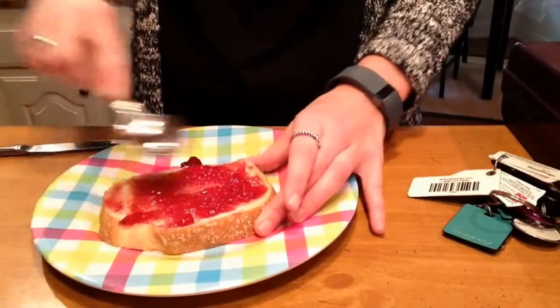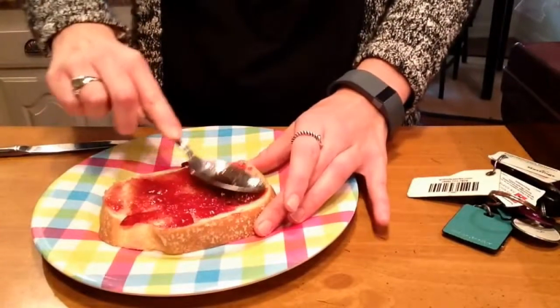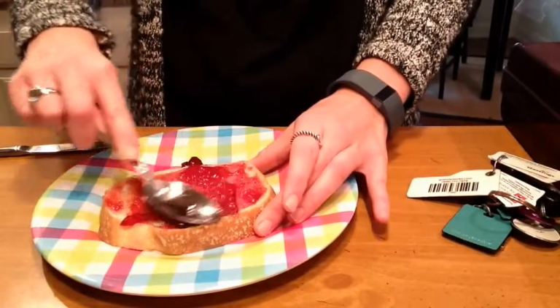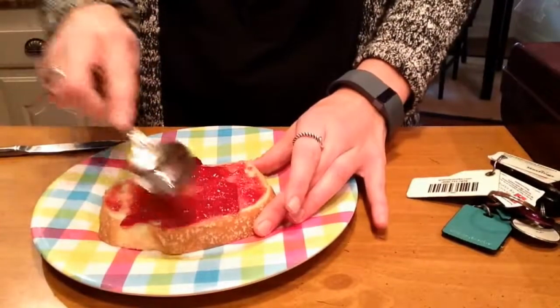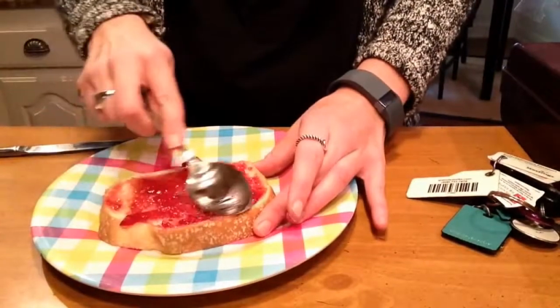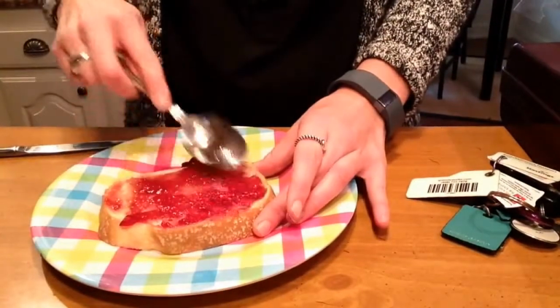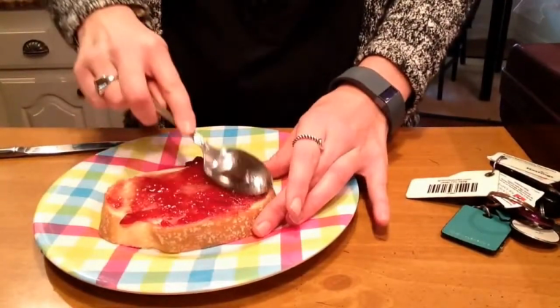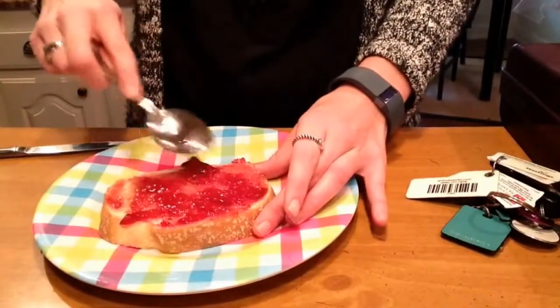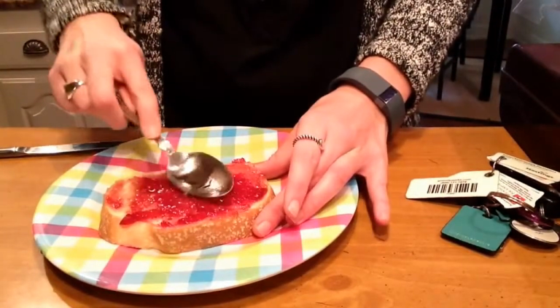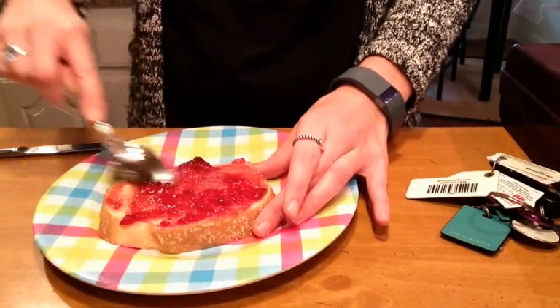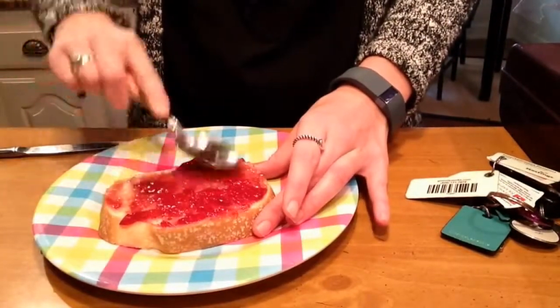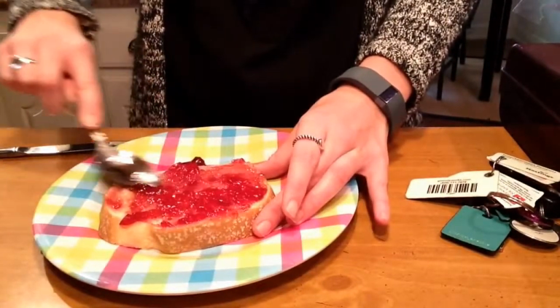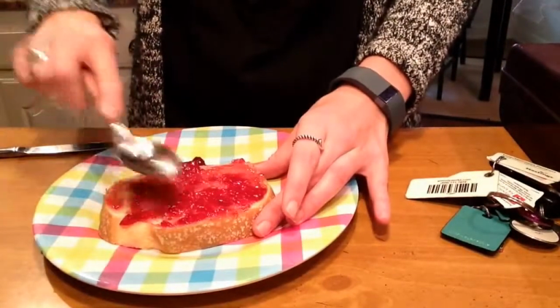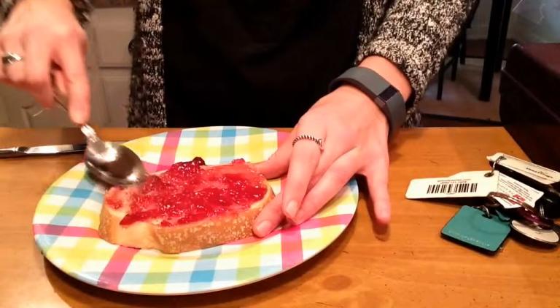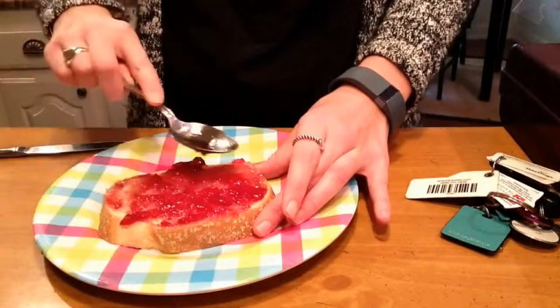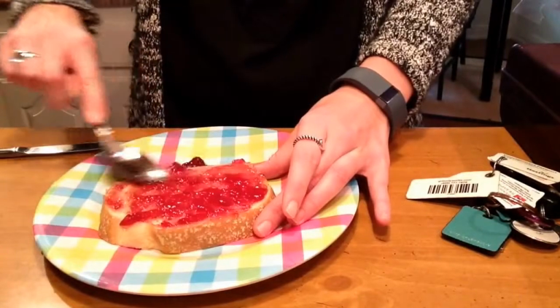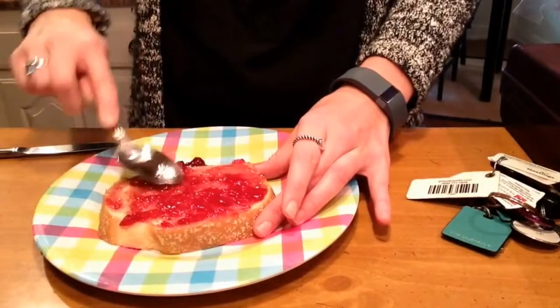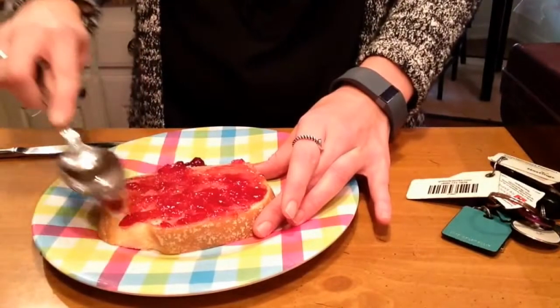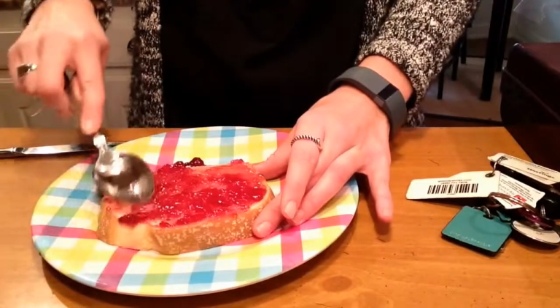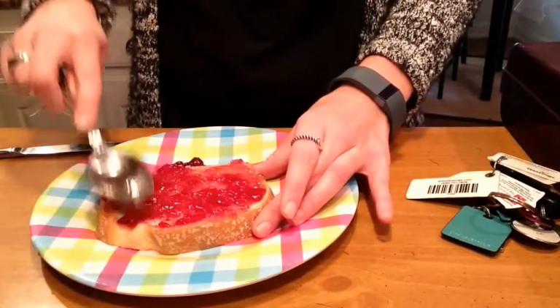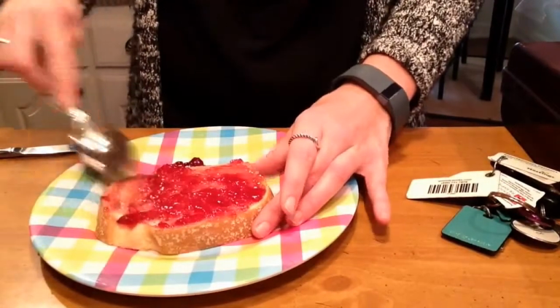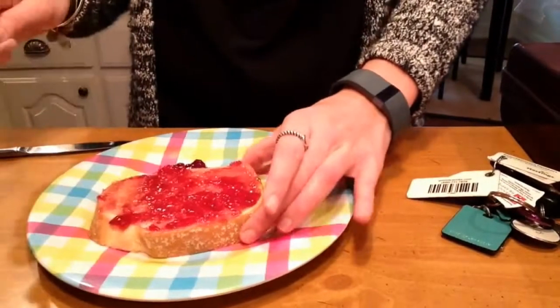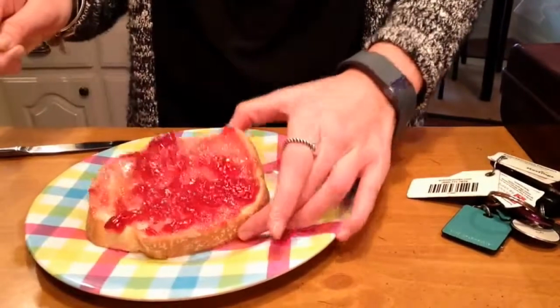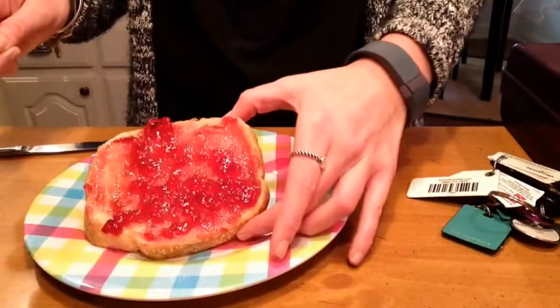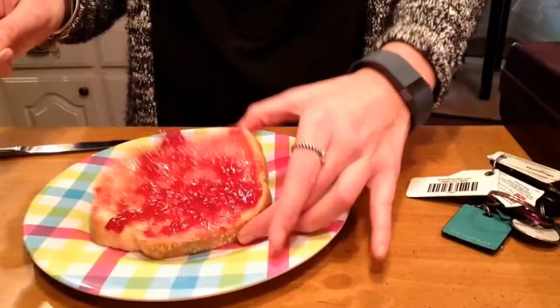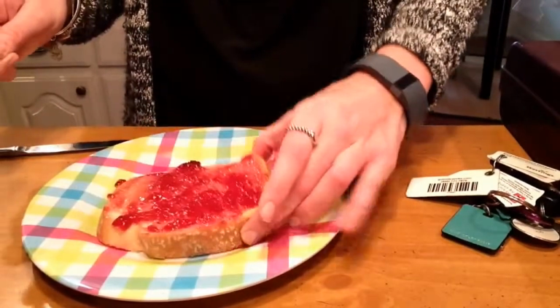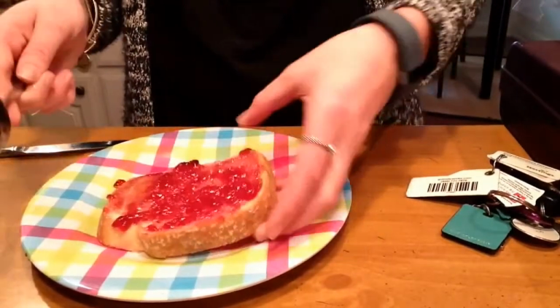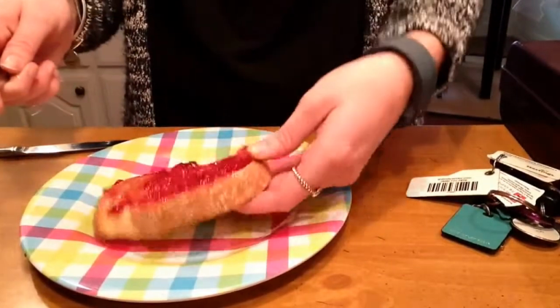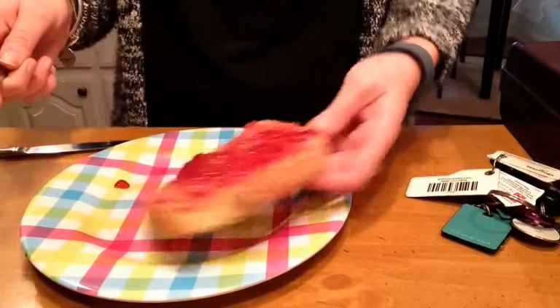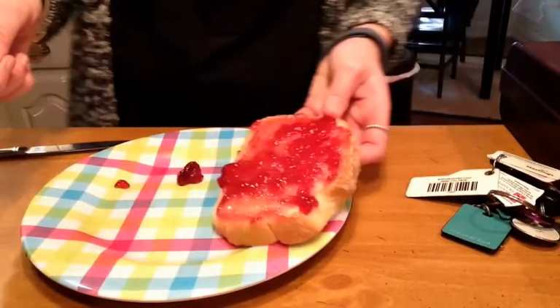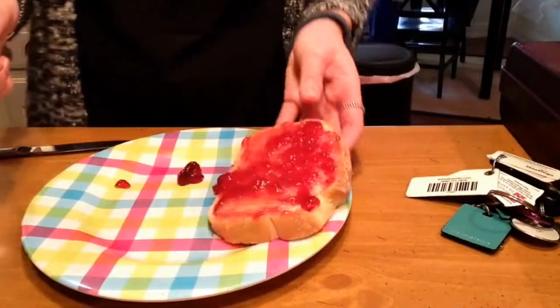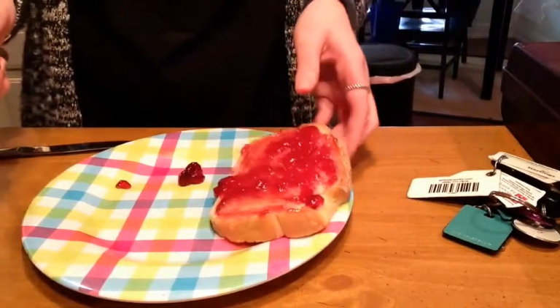Spread it around, just like so. I'm going to set this piece to the side.